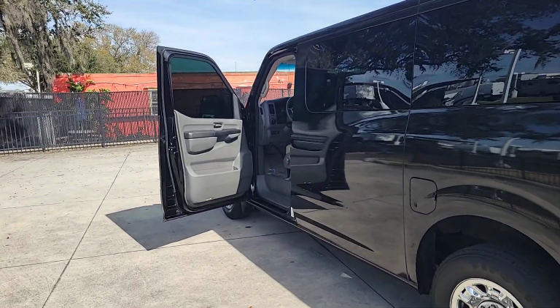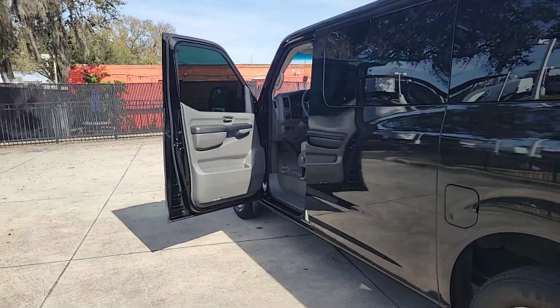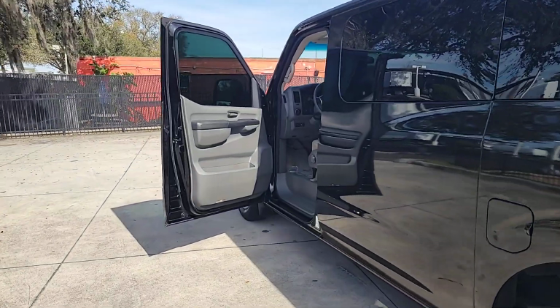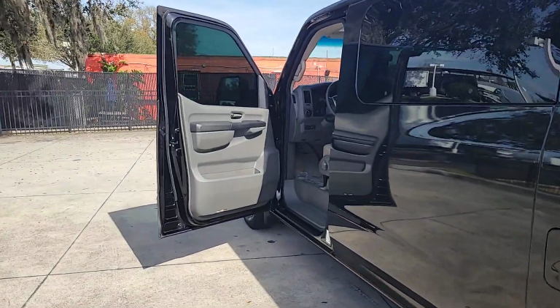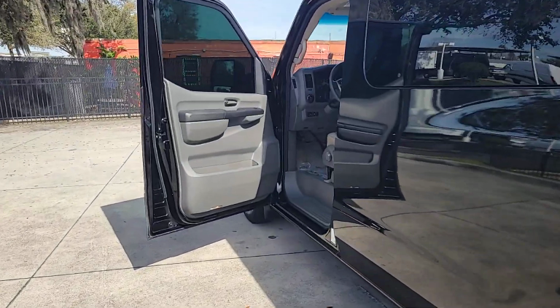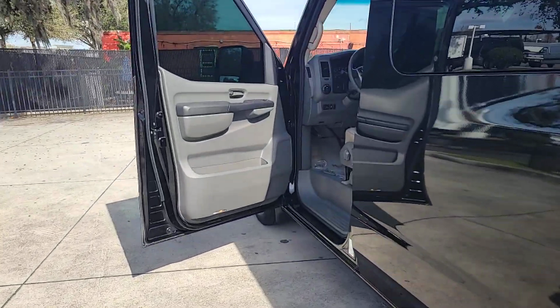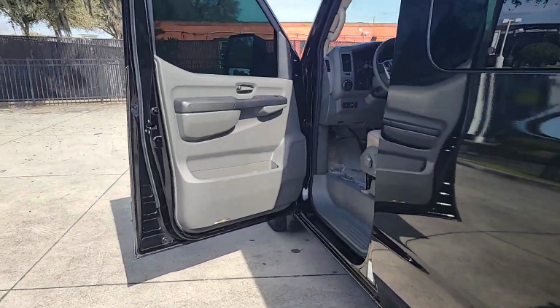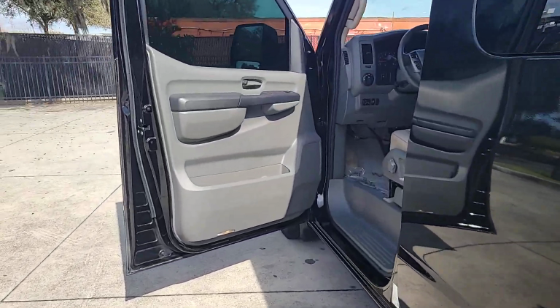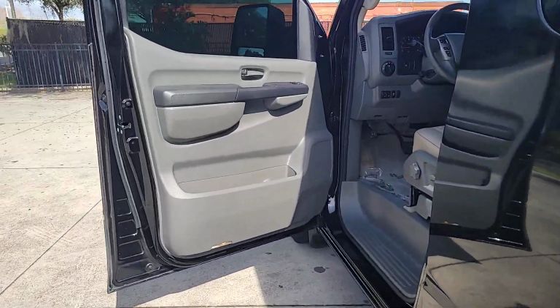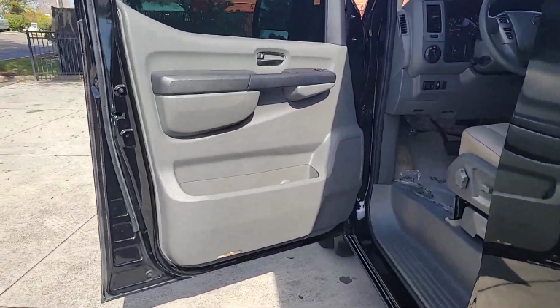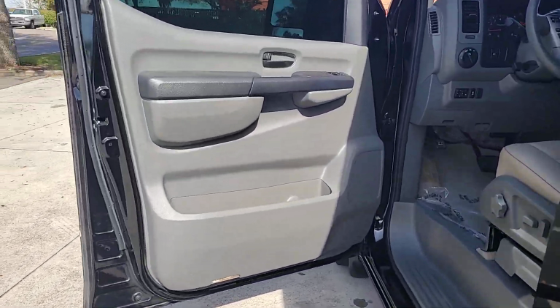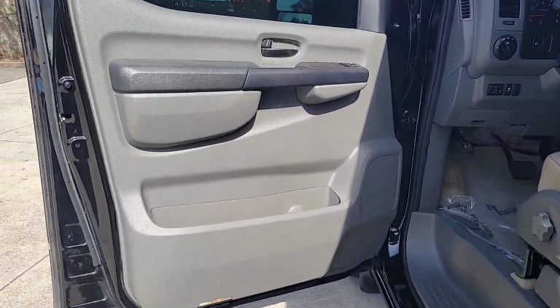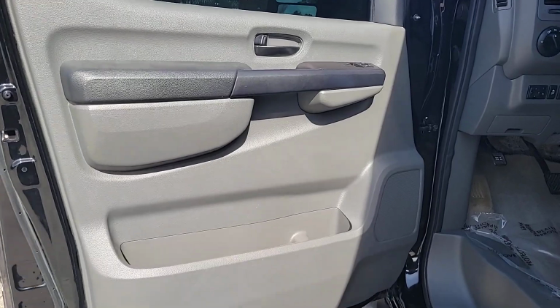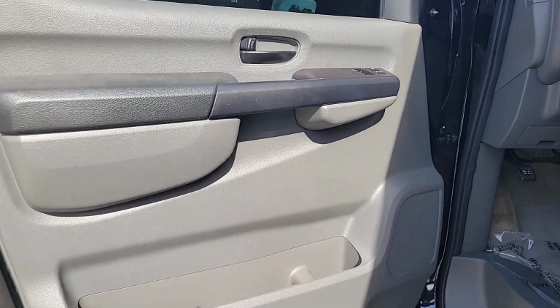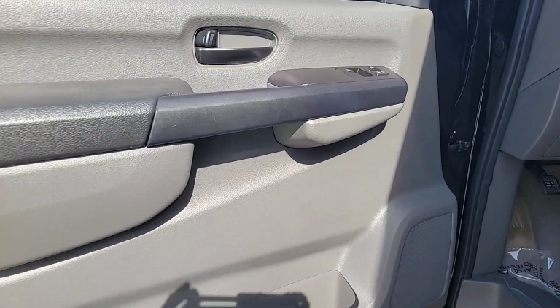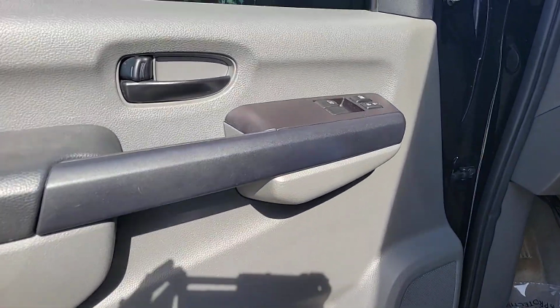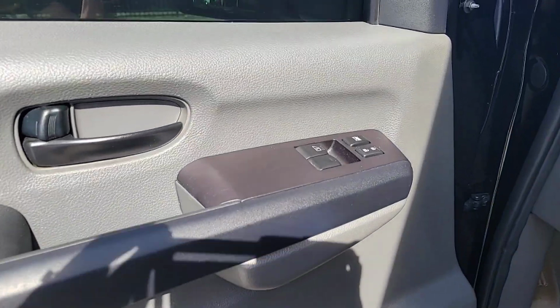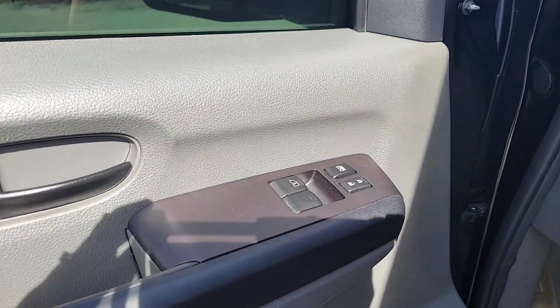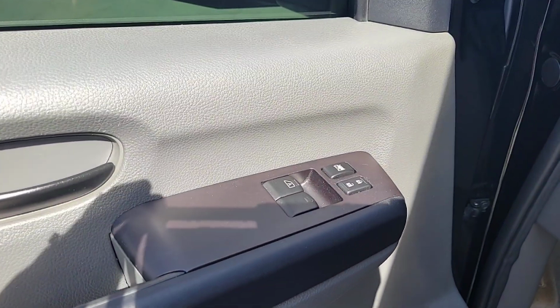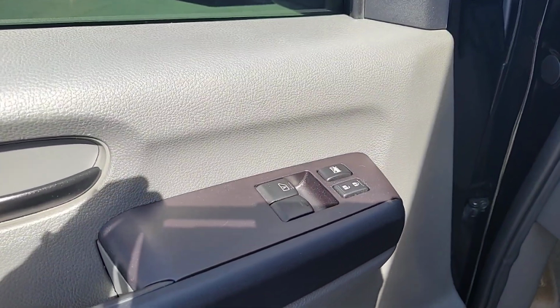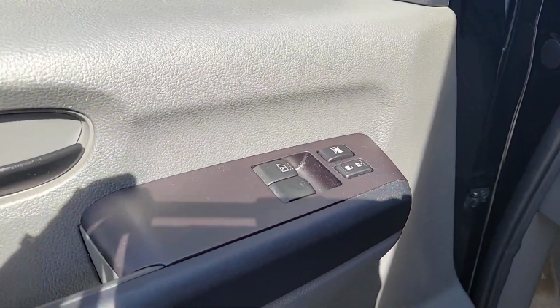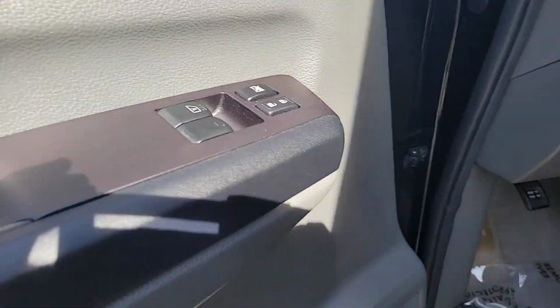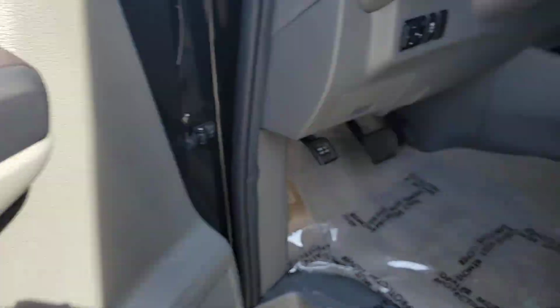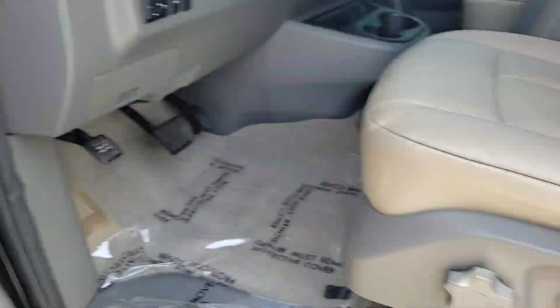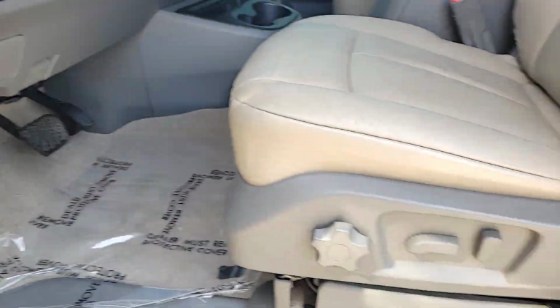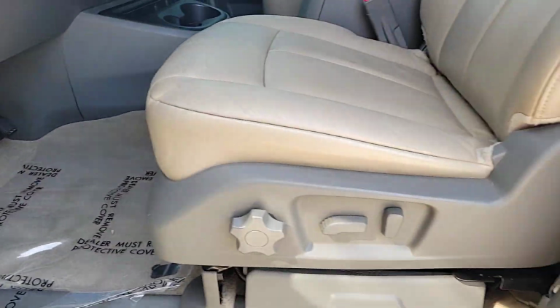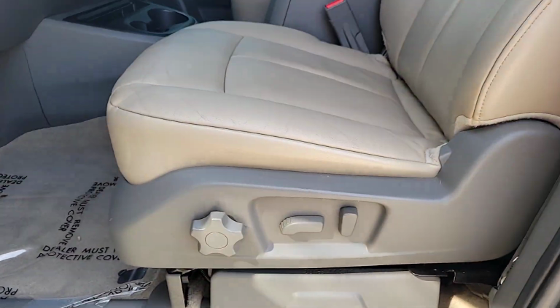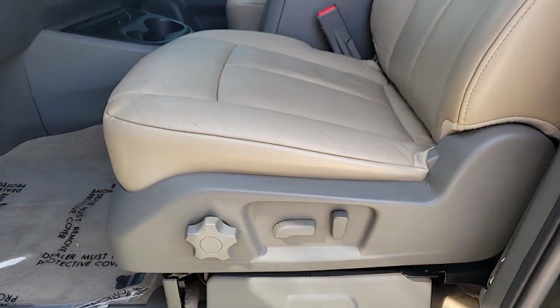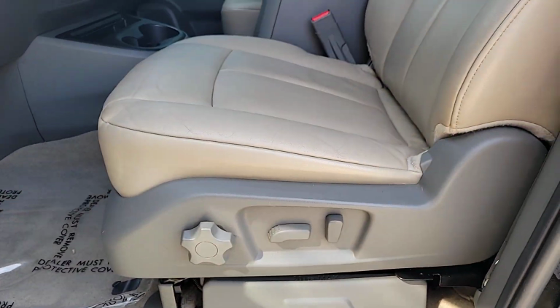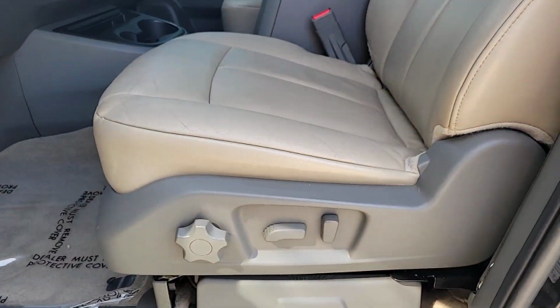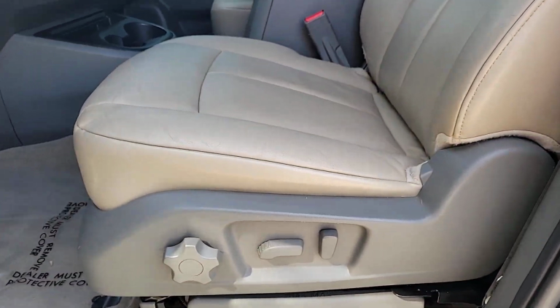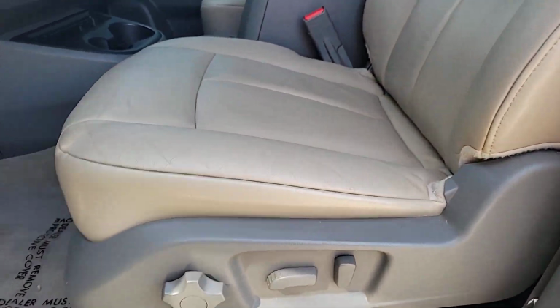Energize your business with this NV van. Treat yourself to a test drive today. Our staff will toss you the keys and give you an outstanding customer experience.